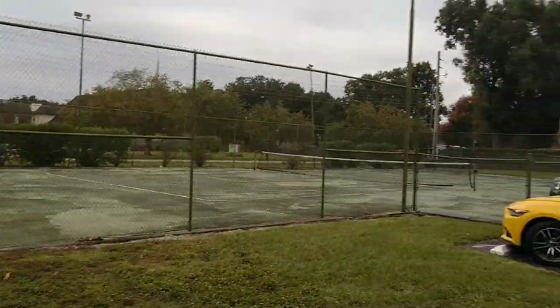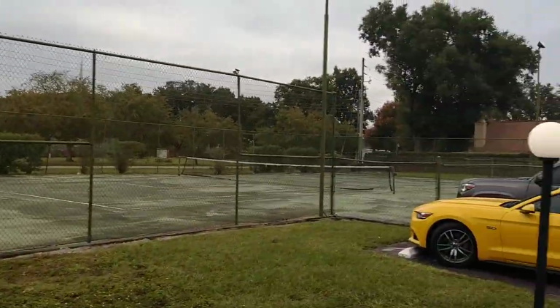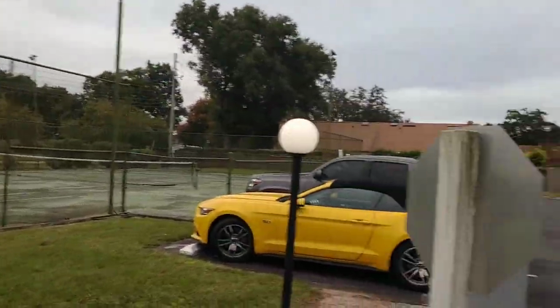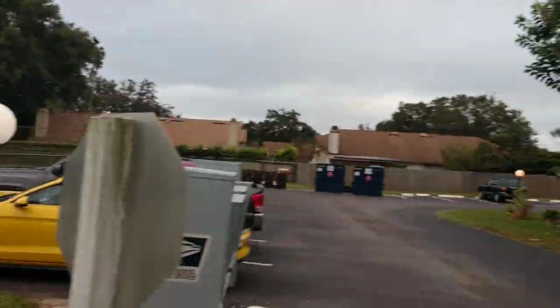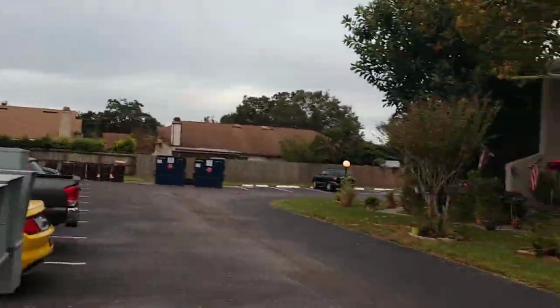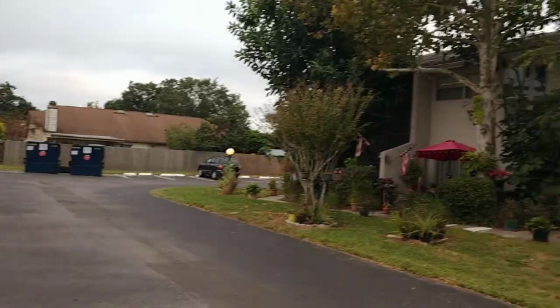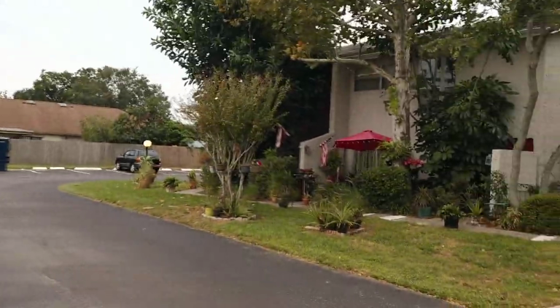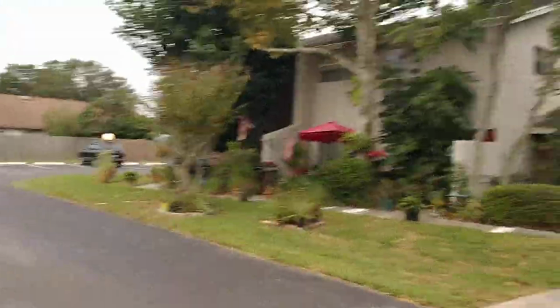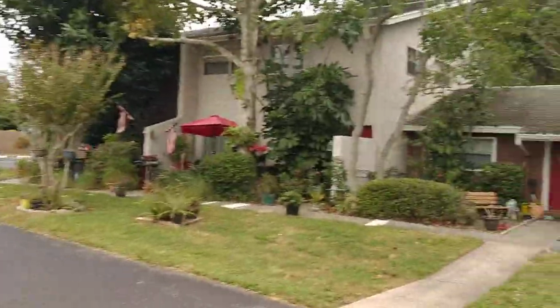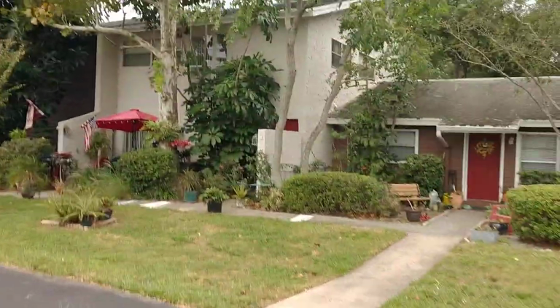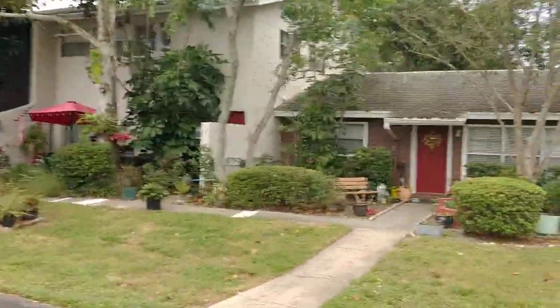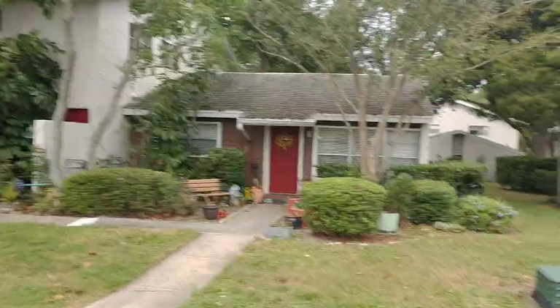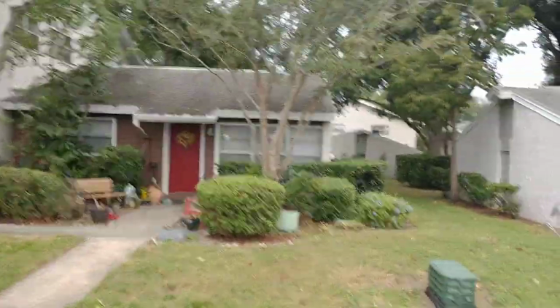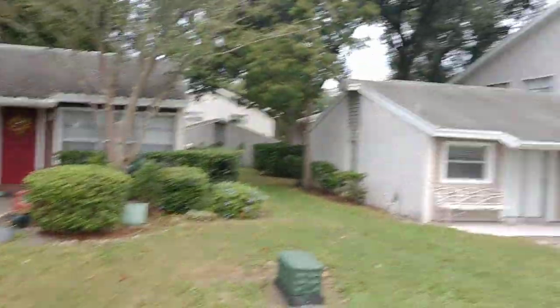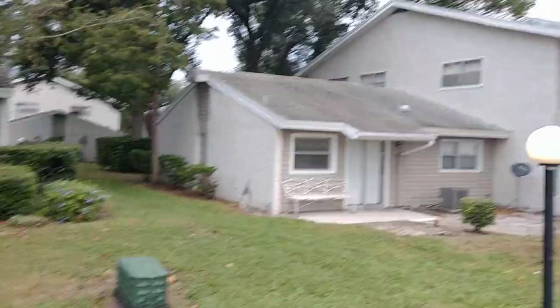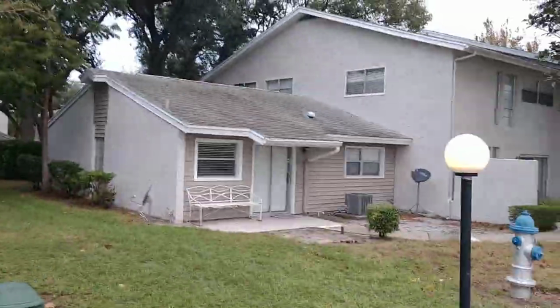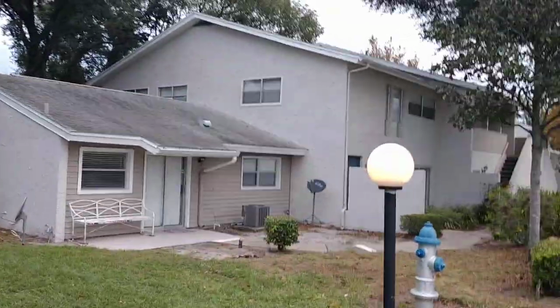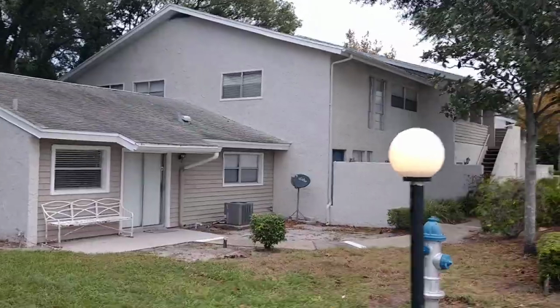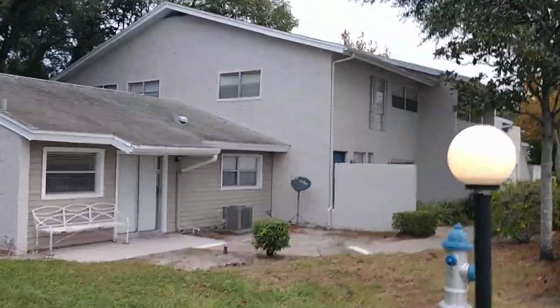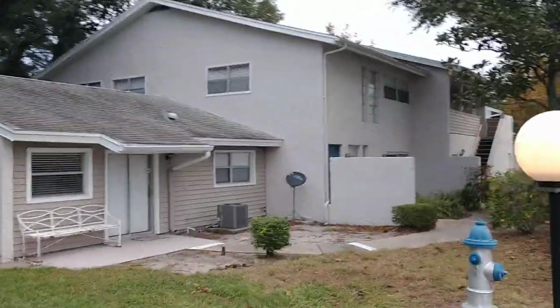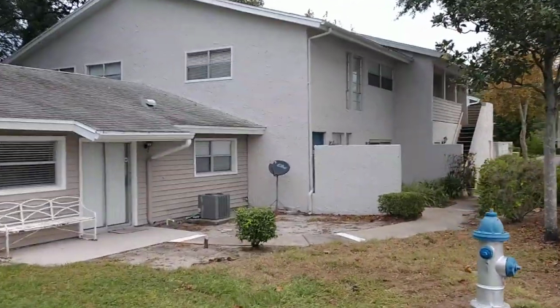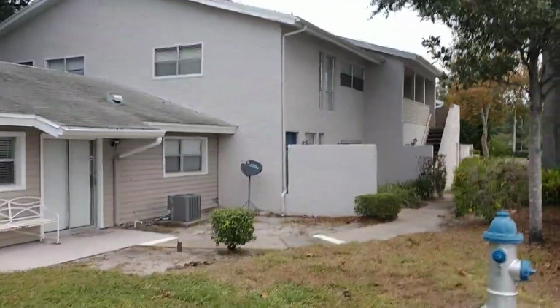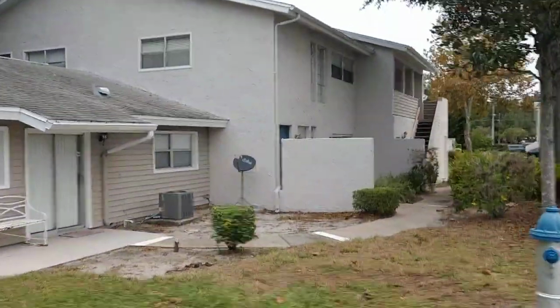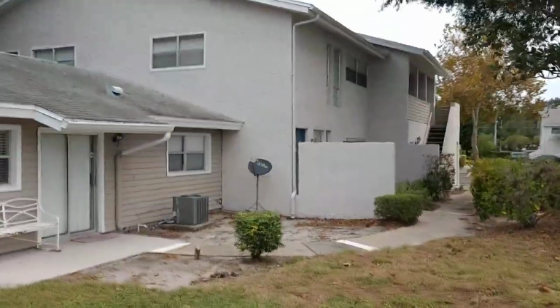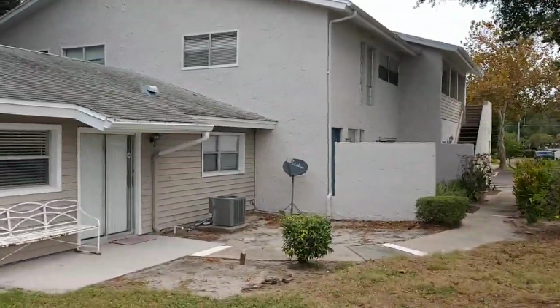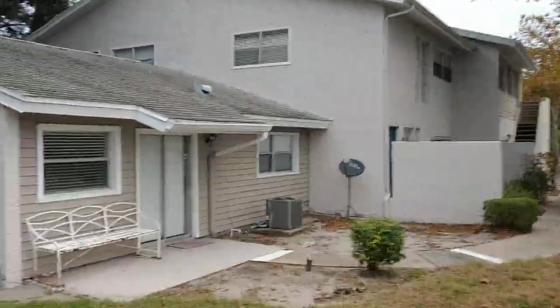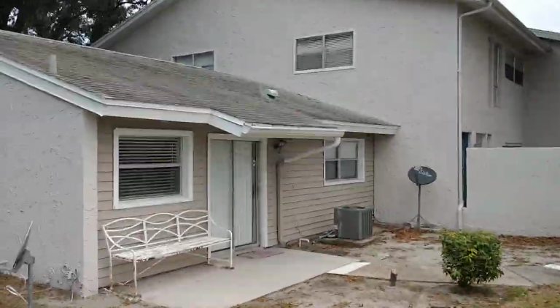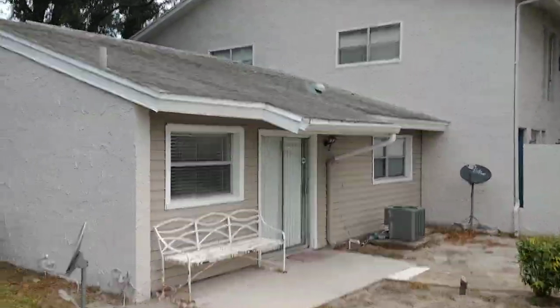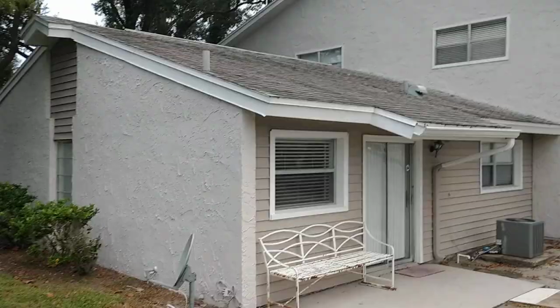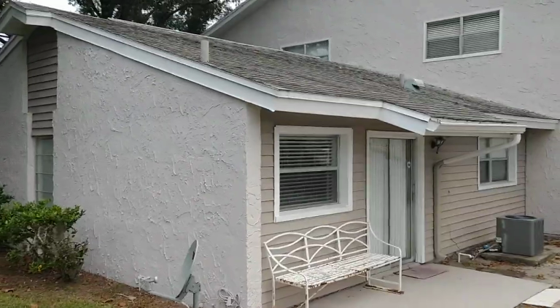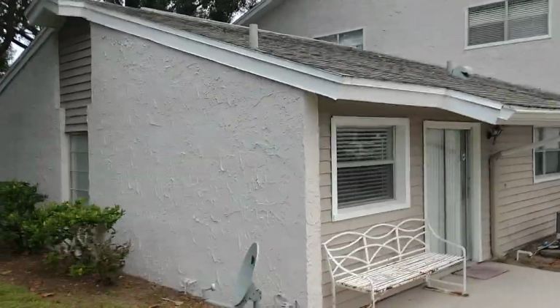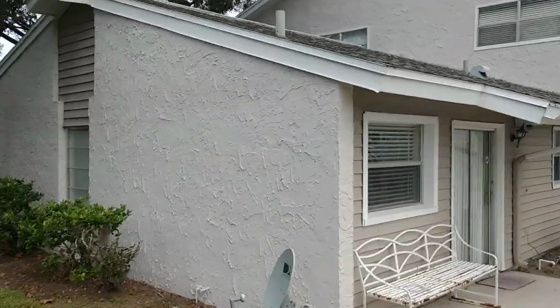Like tennis — here we are. HOA is $255 a month. What do you get for that? You get the tennis courts and all the exterior maintenance and landscaping, including the roof. They'll cover that as well.